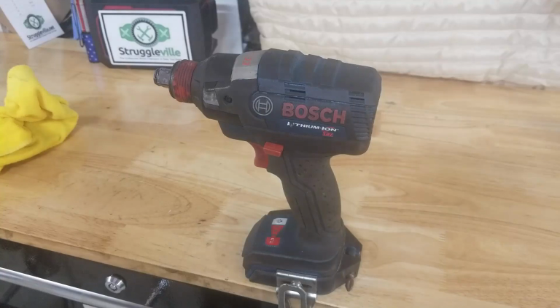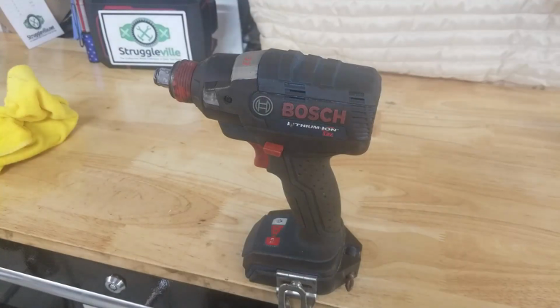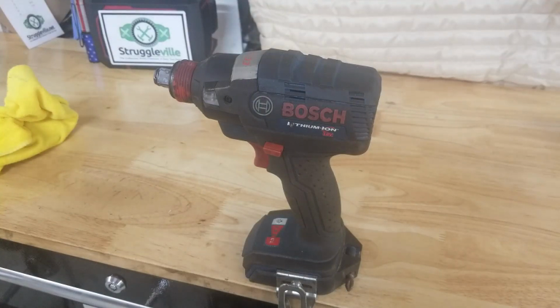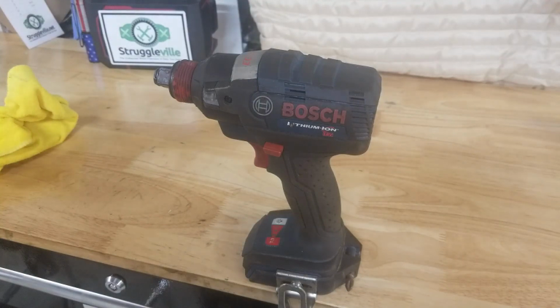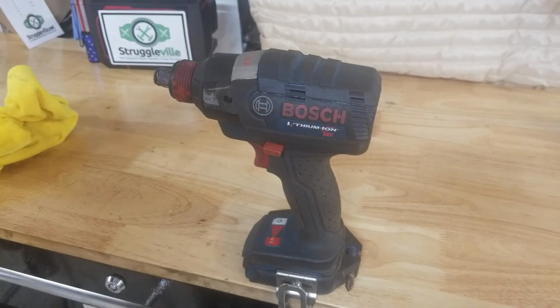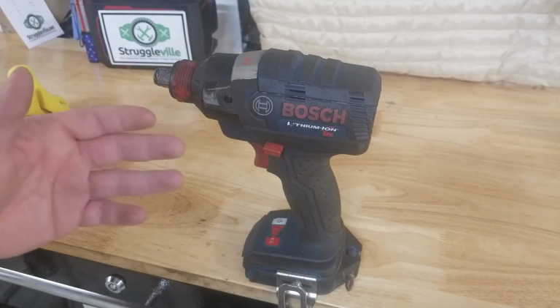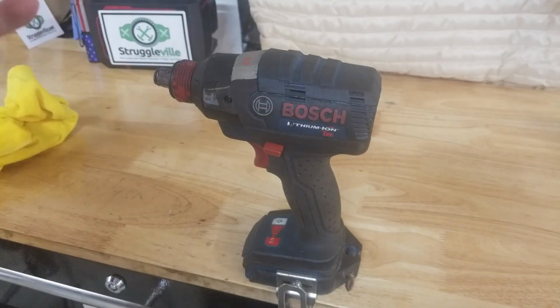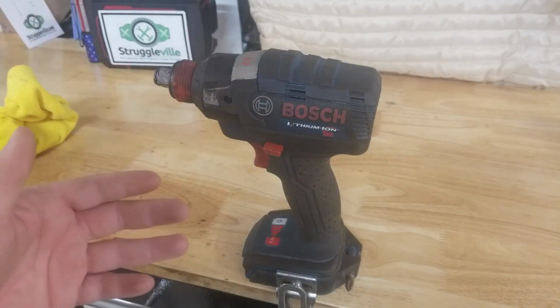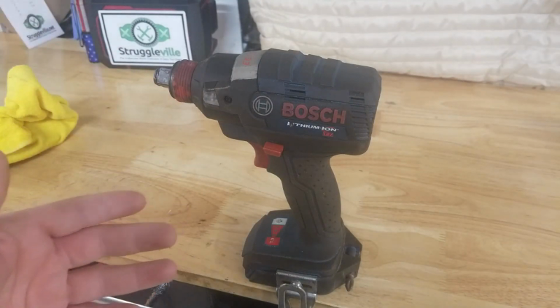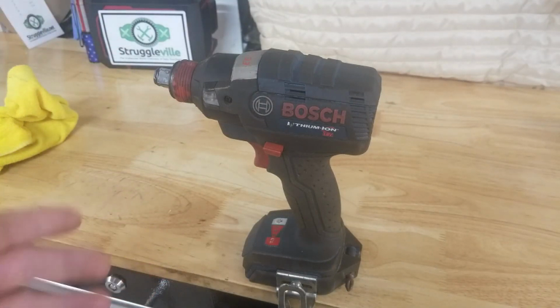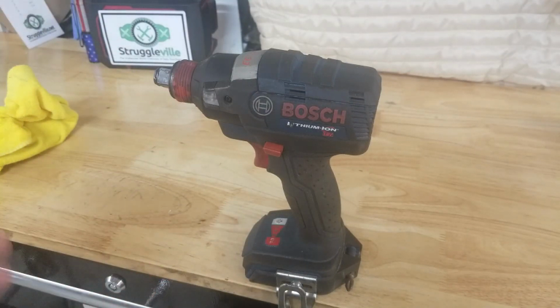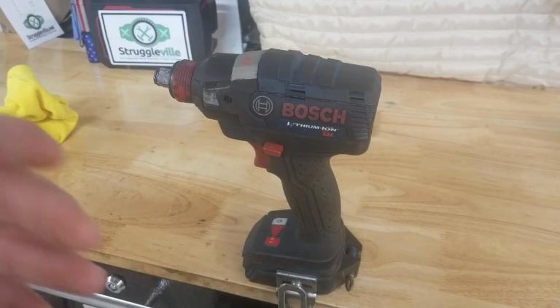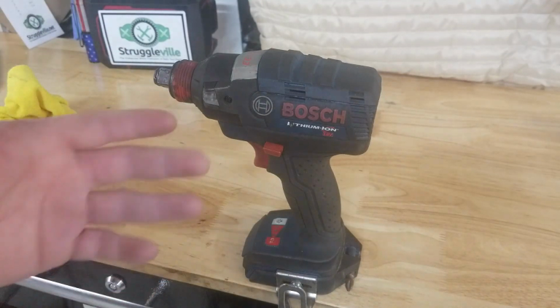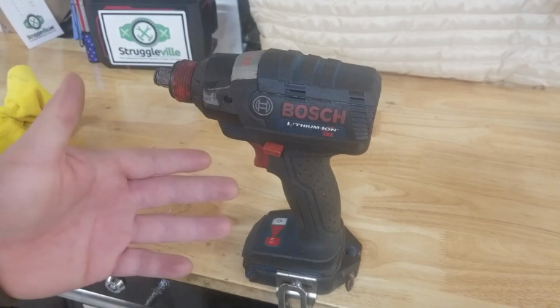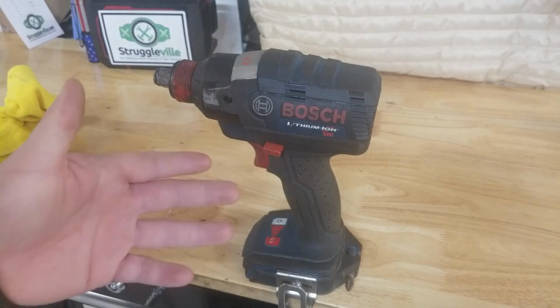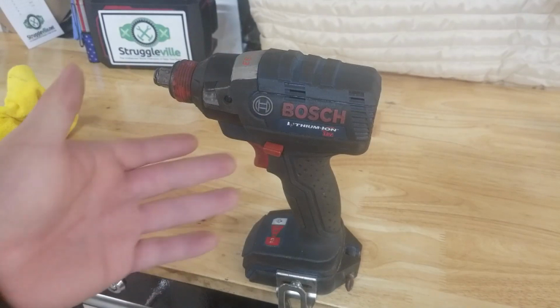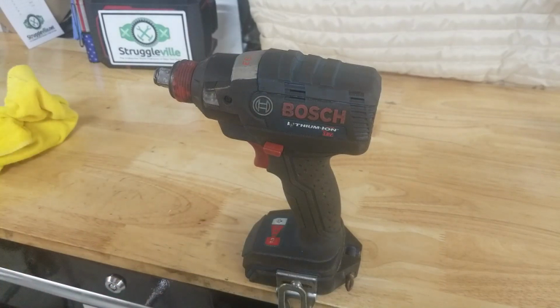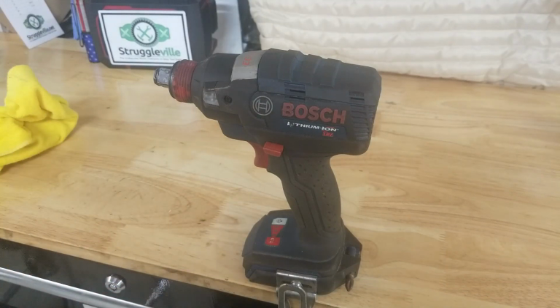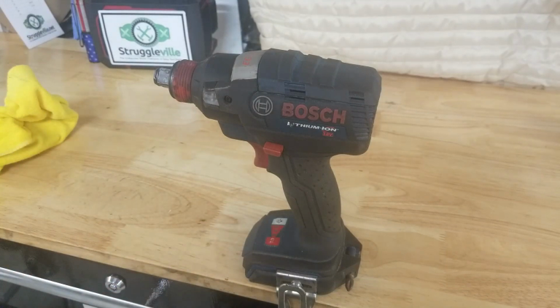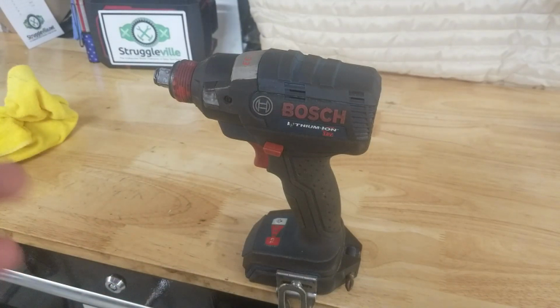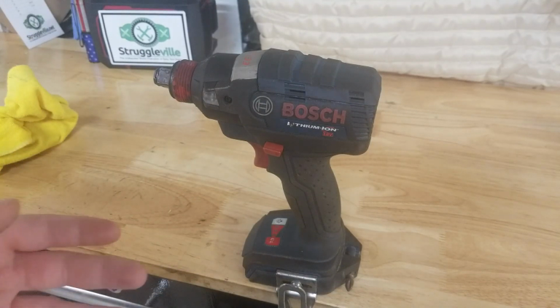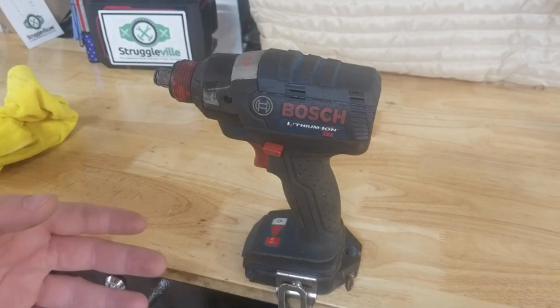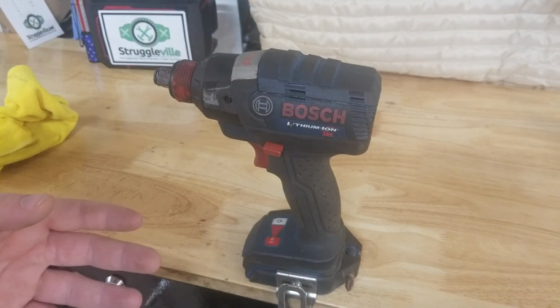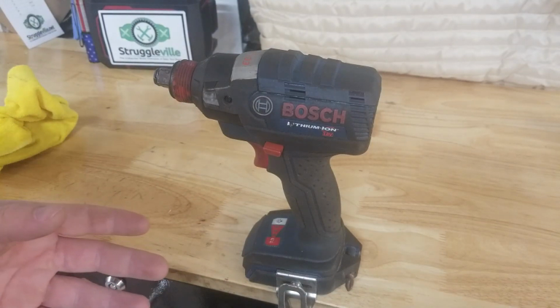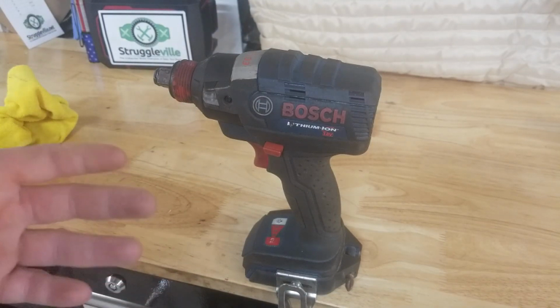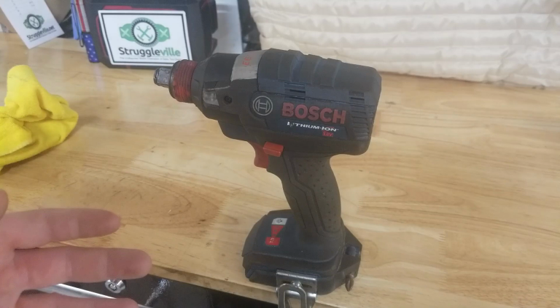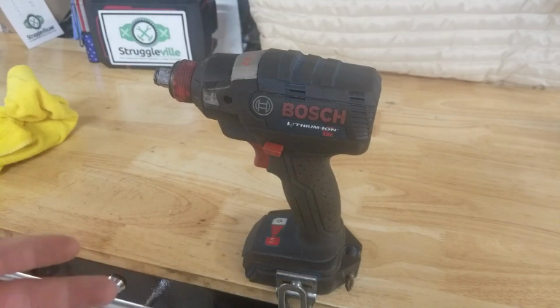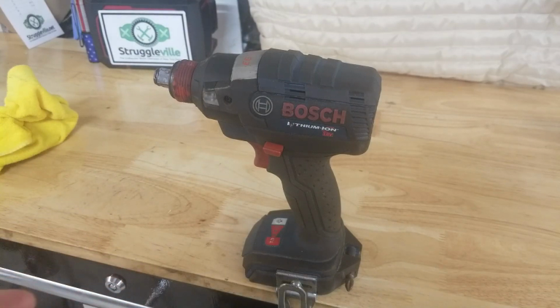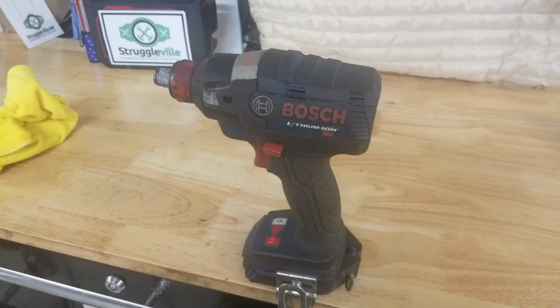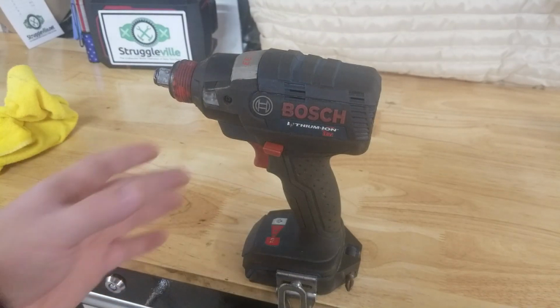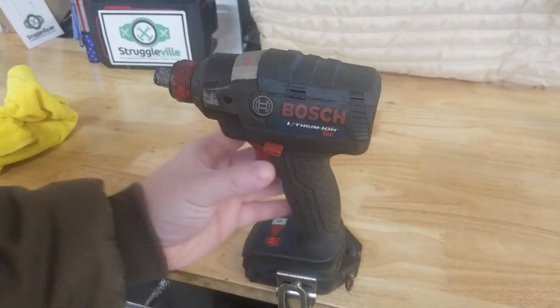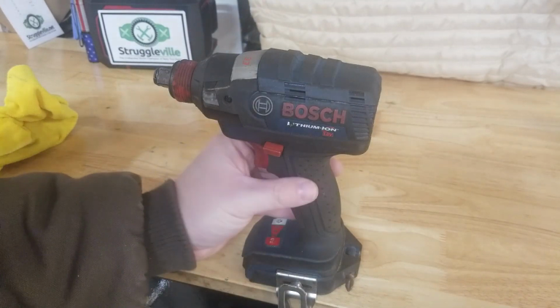For this video I'm going to show you how to clean your tools — power tools, cordless tools, tools that look like this. Really simple, effective, just what you need.